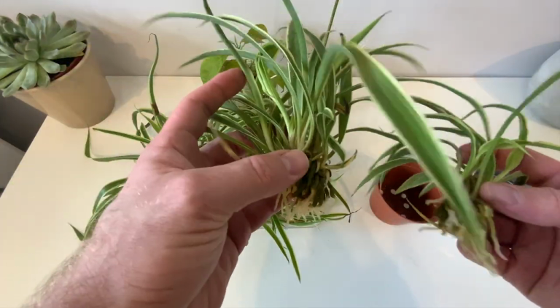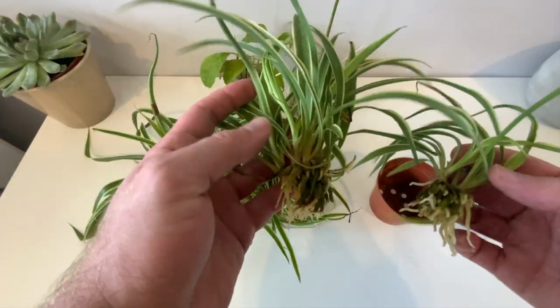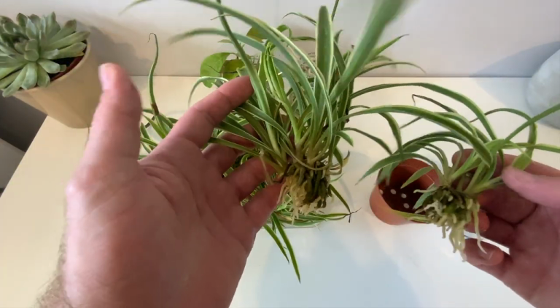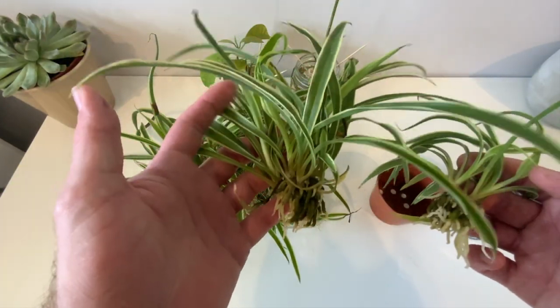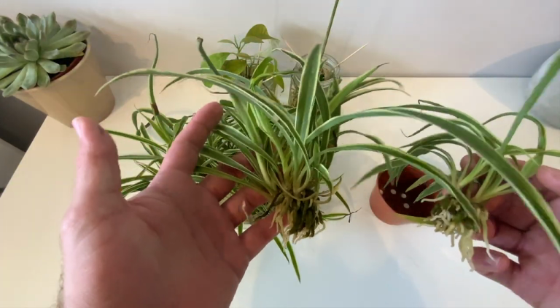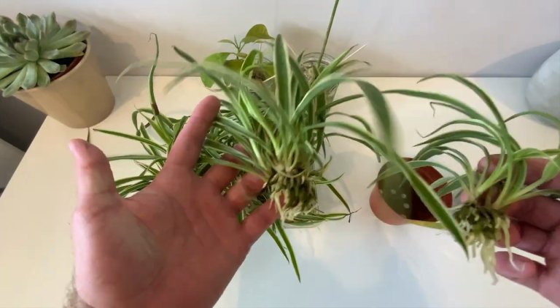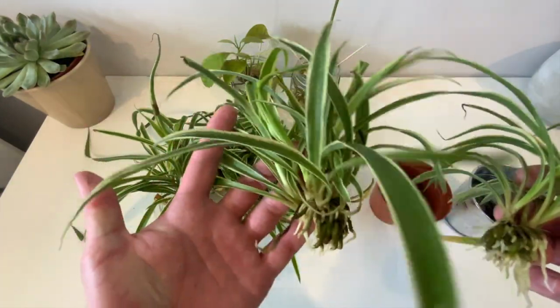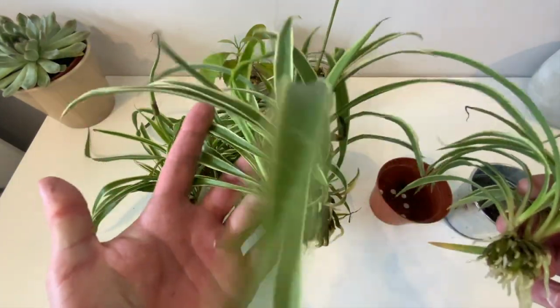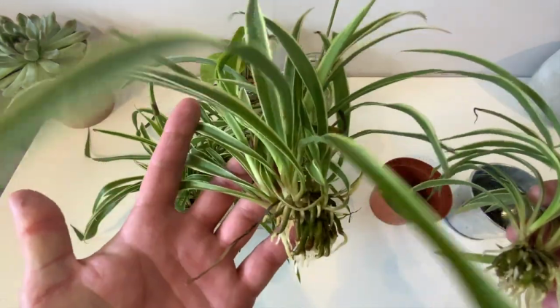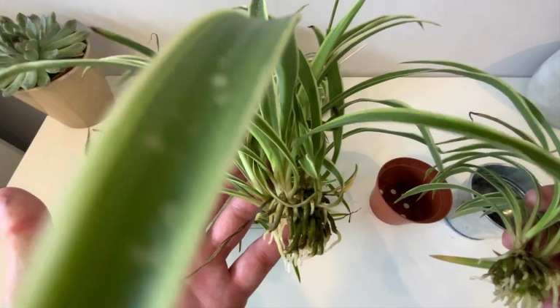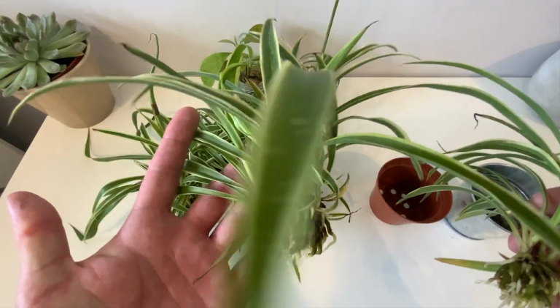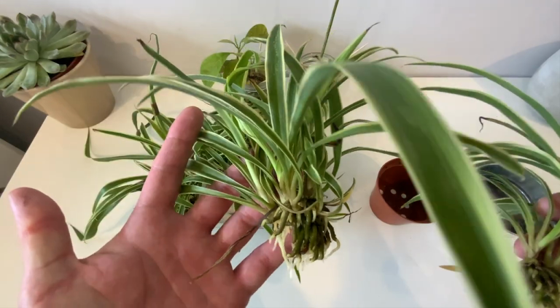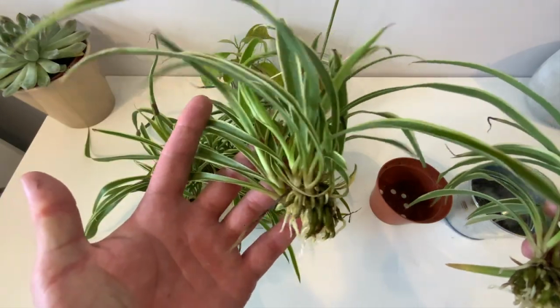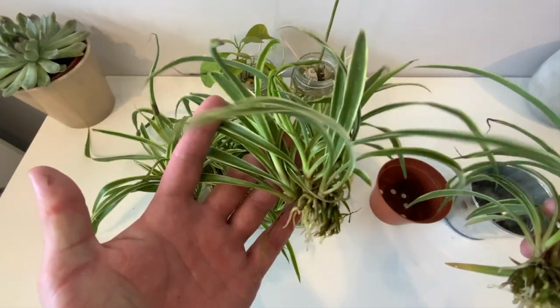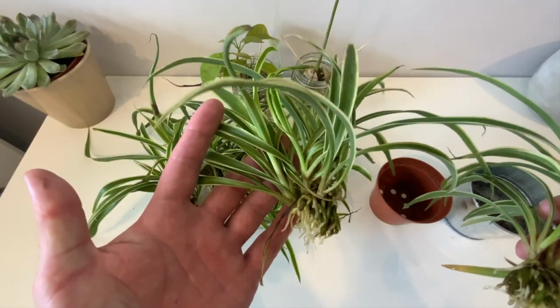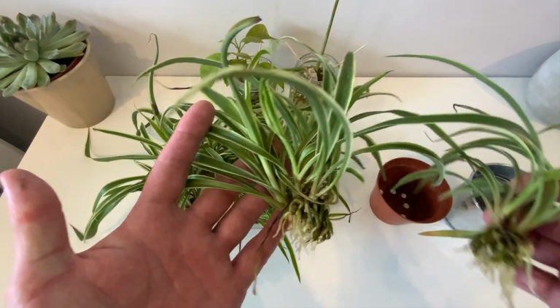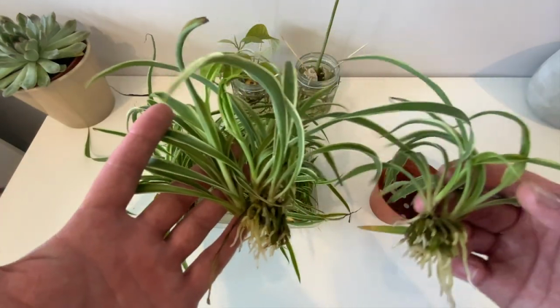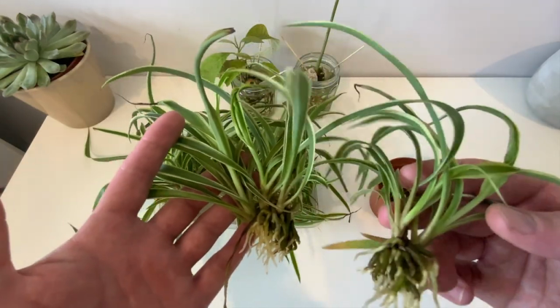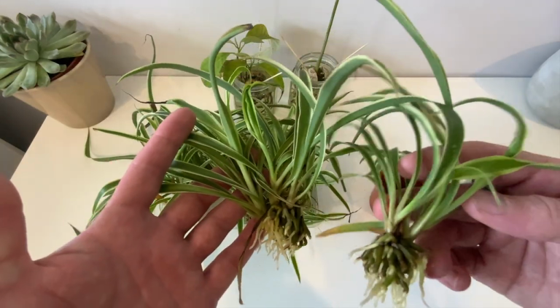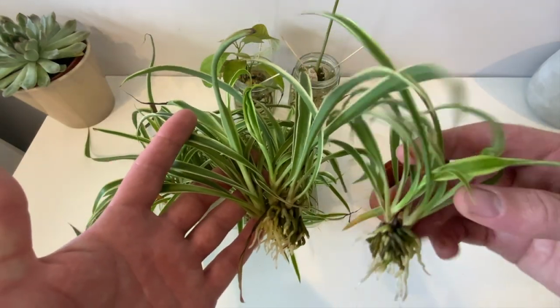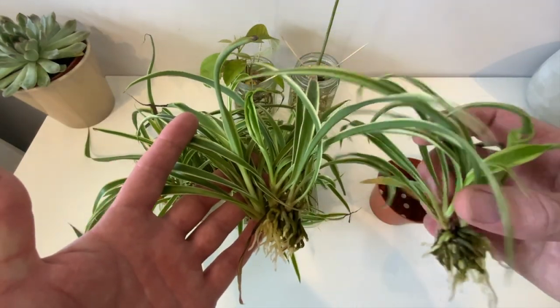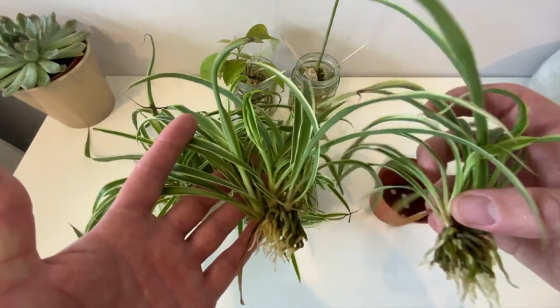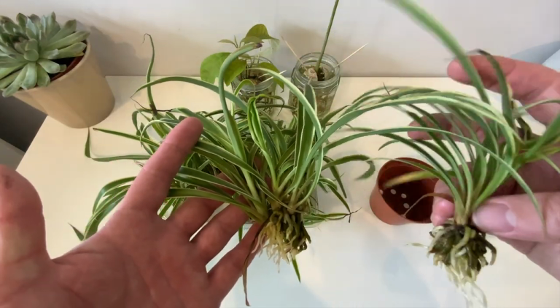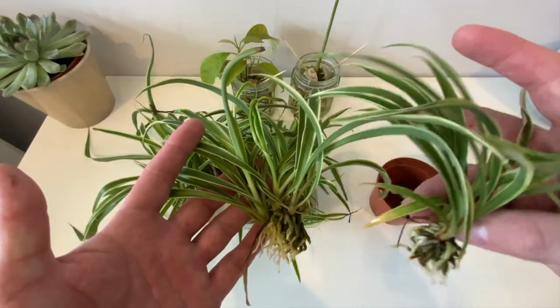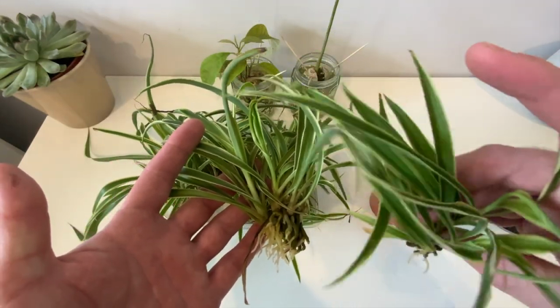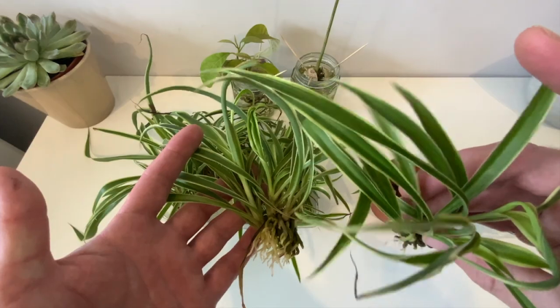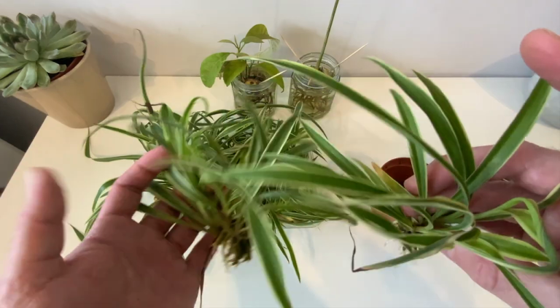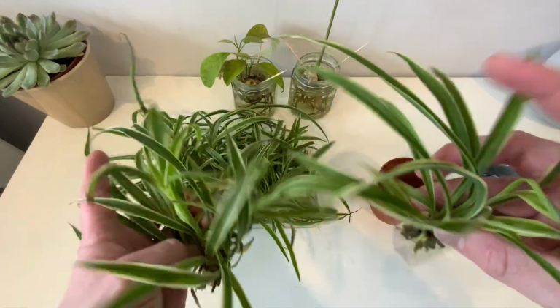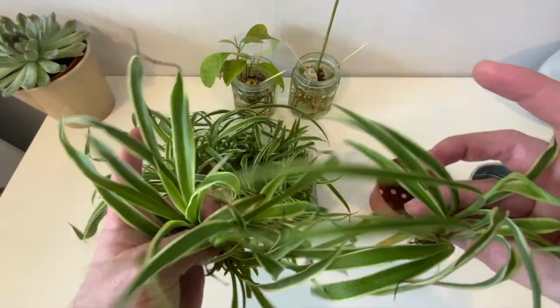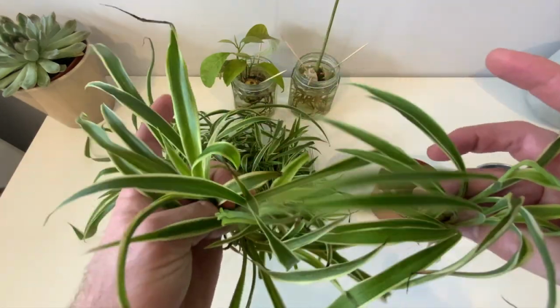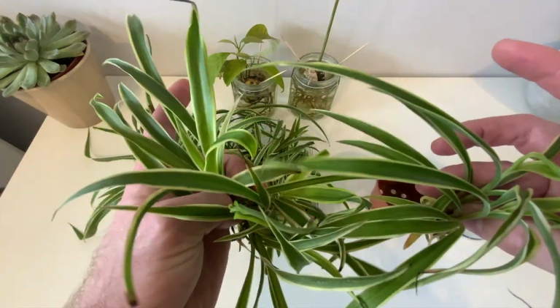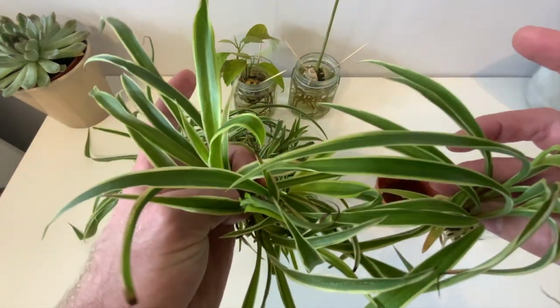So after one and a half weeks you can see that the roots have managed to push out quite a bit and they are ready to pot on.